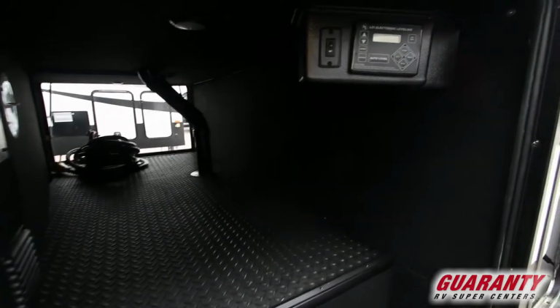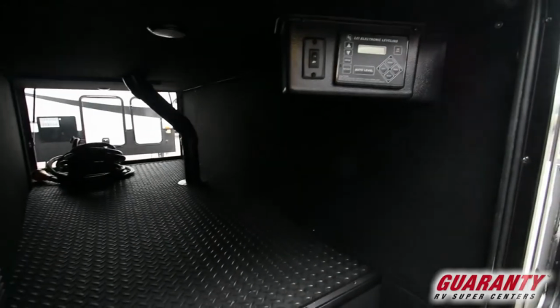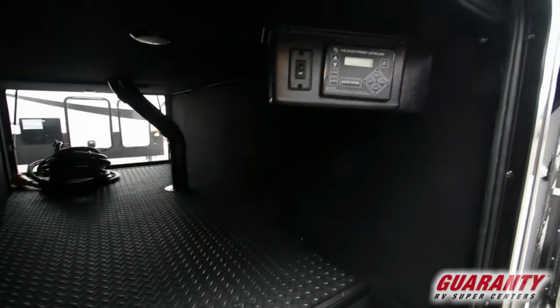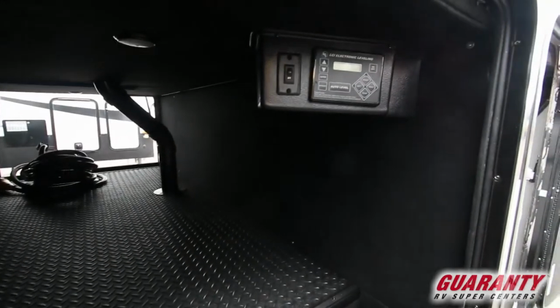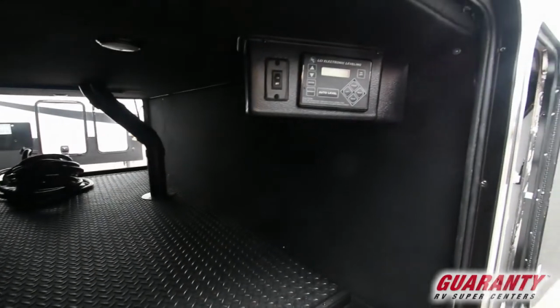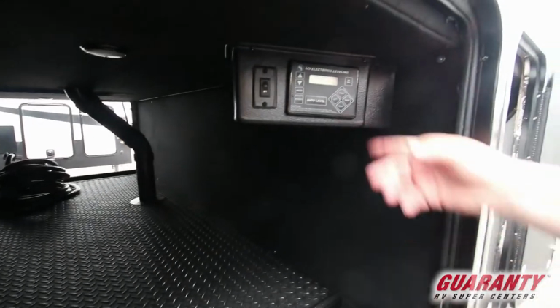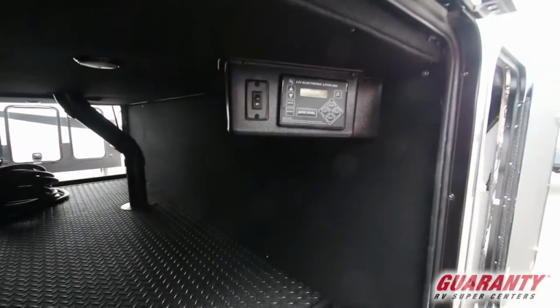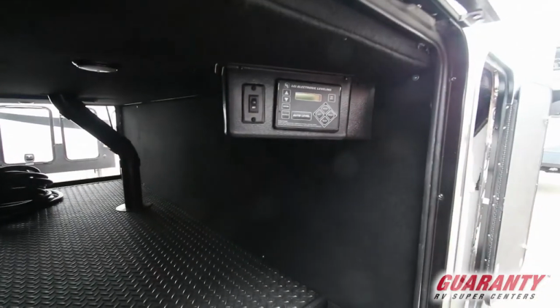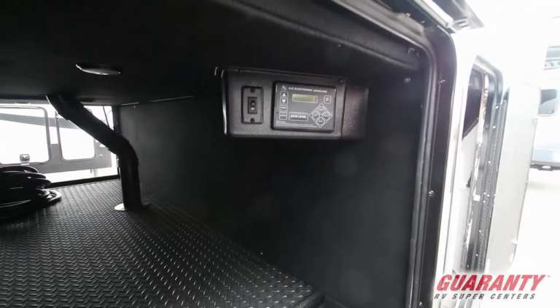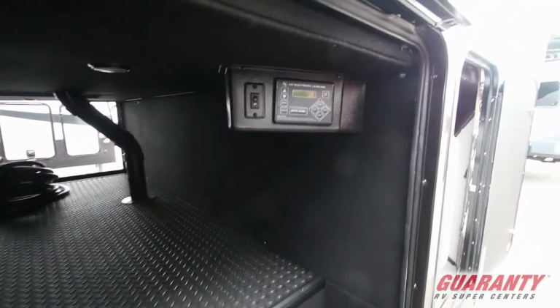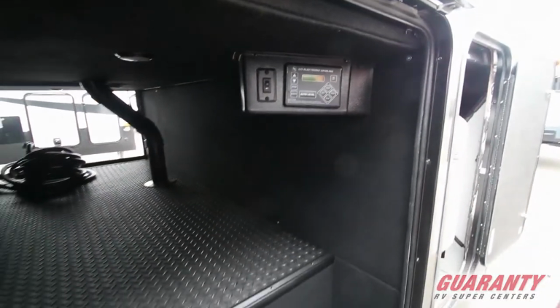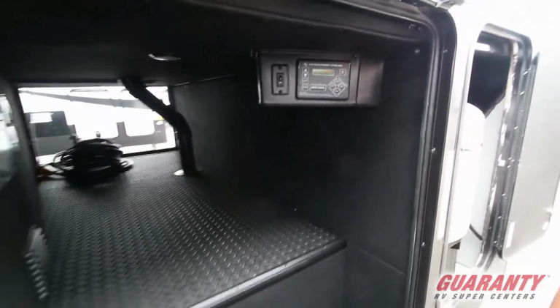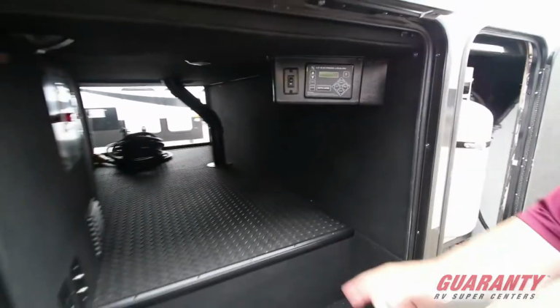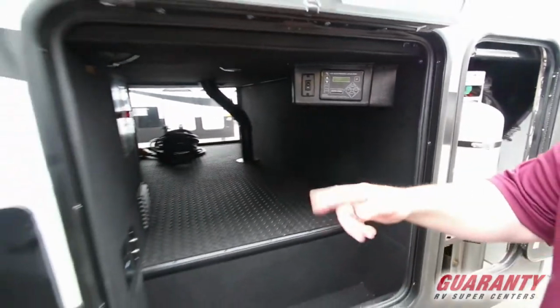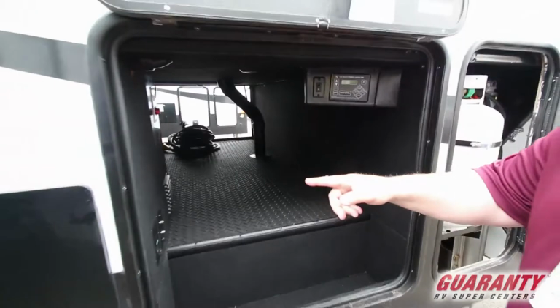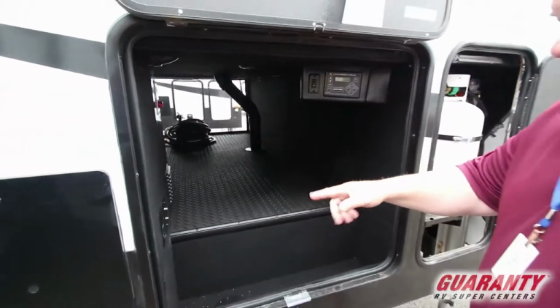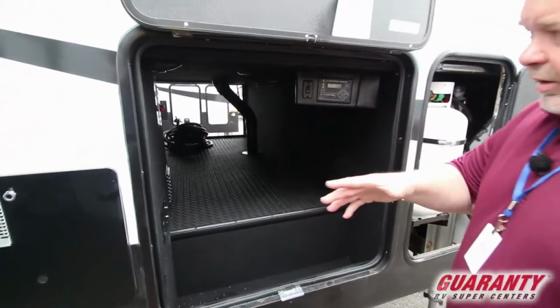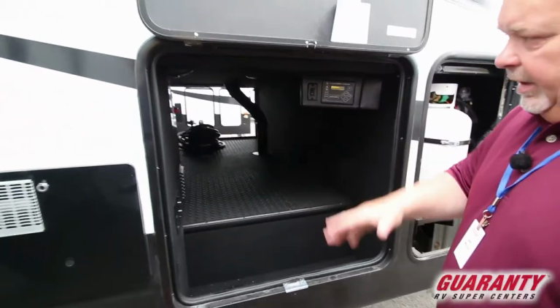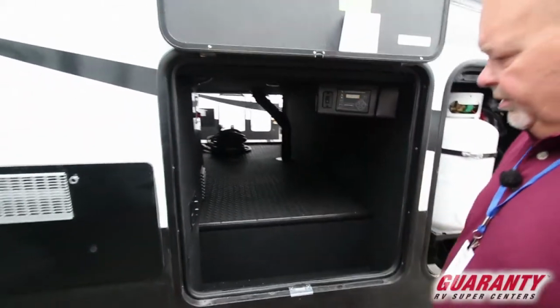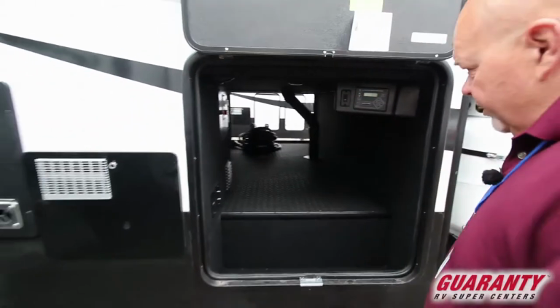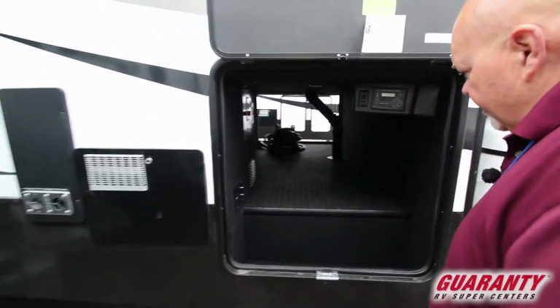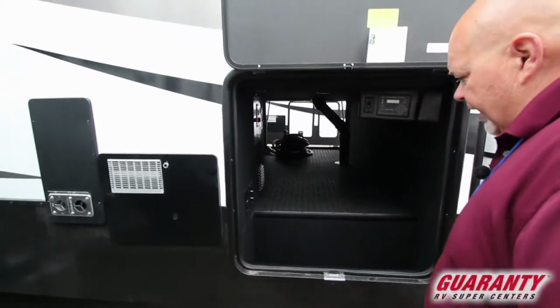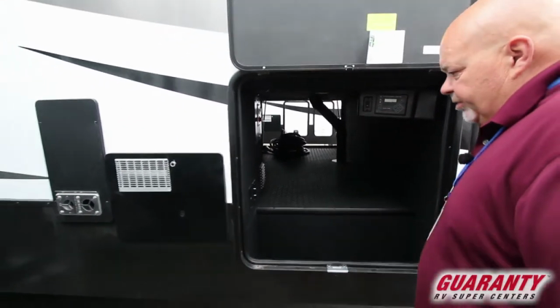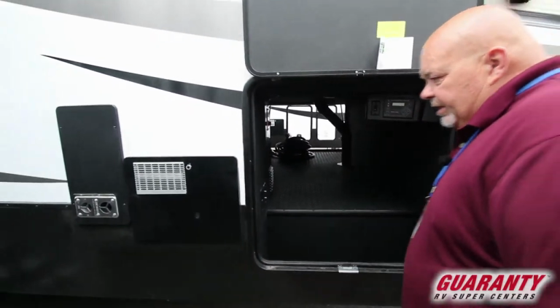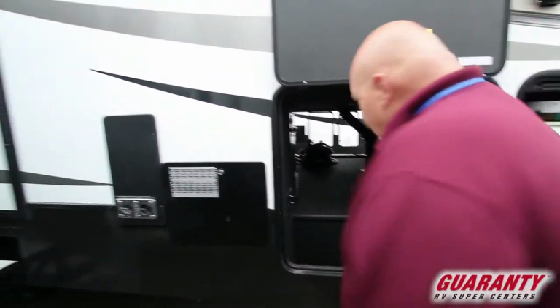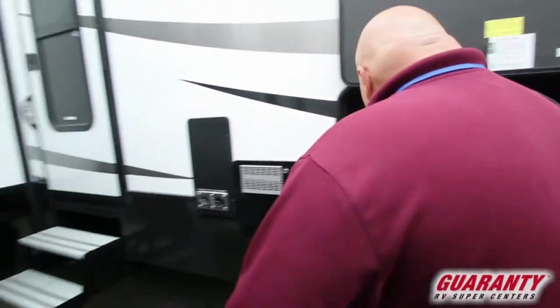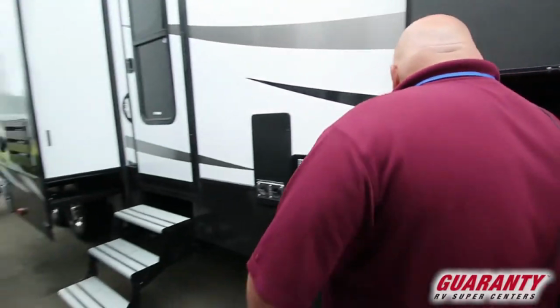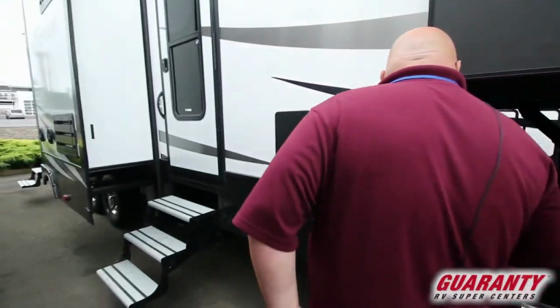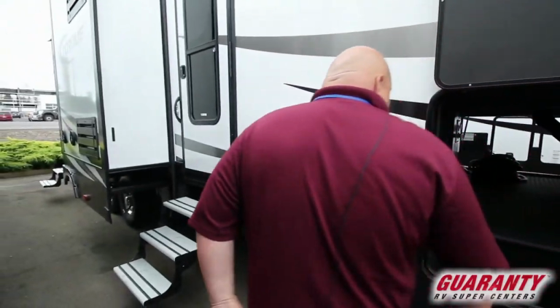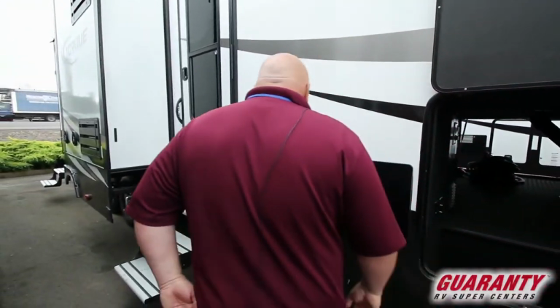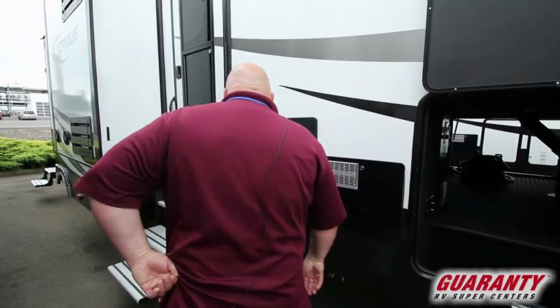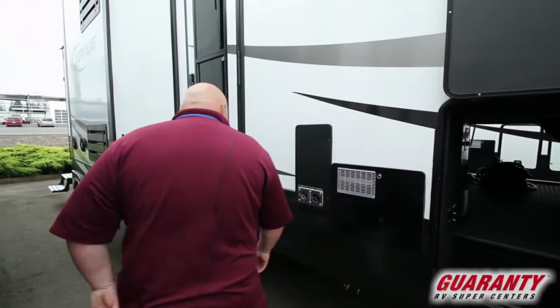The other half of the pass-through area. Here's your auto leveling, just push buttons. There's a setup for a TV you can set out here. Just absolutely amazing, really big. You can put some kayaks in there if you wanted to.